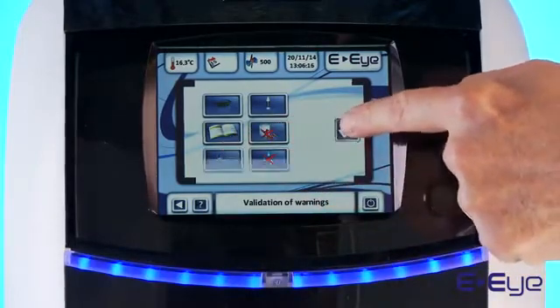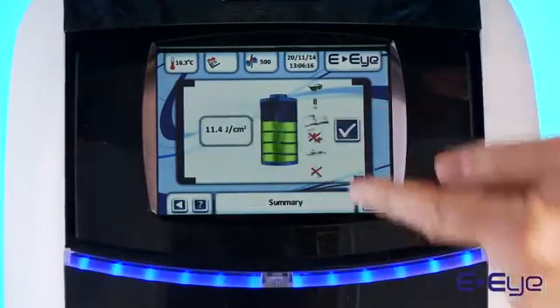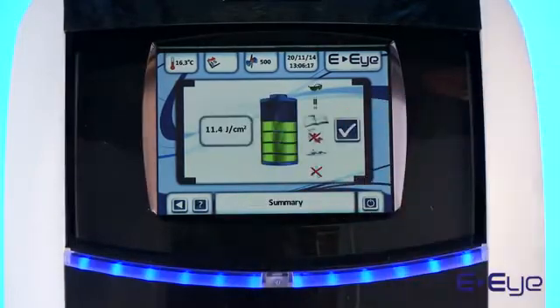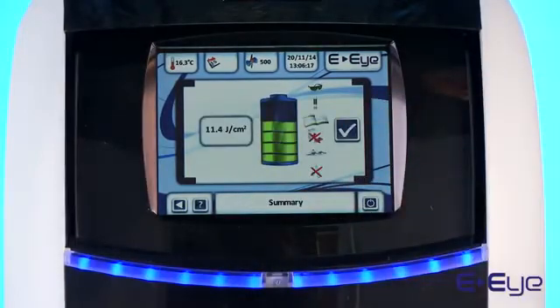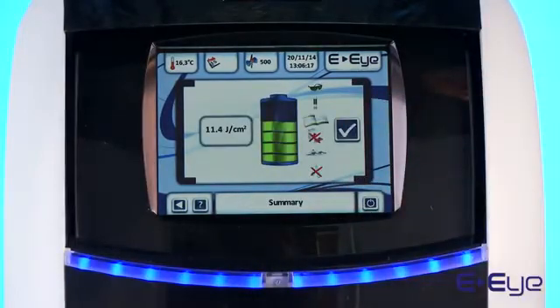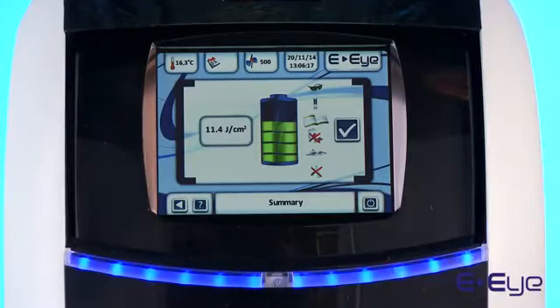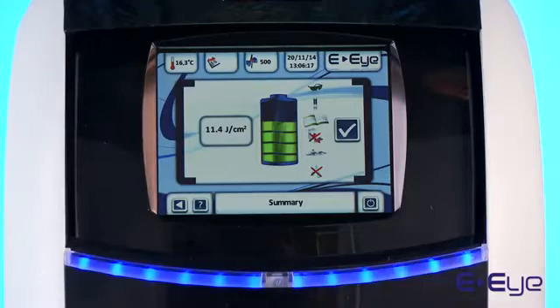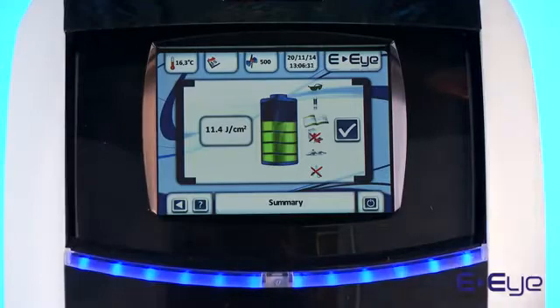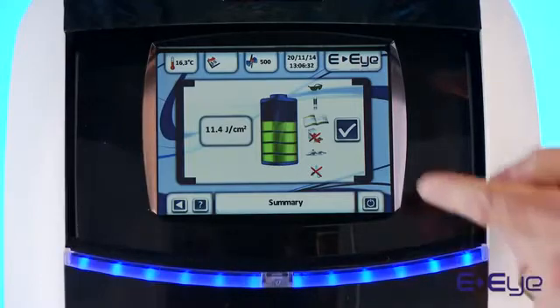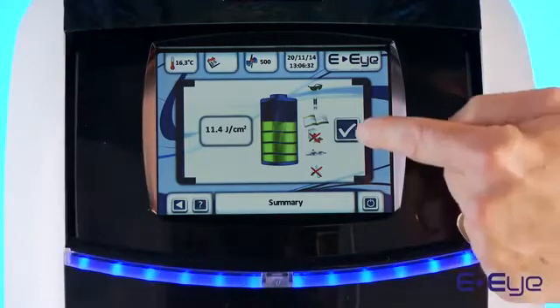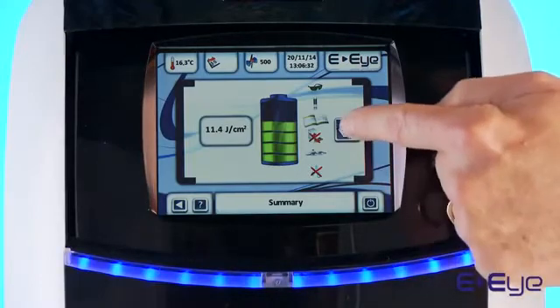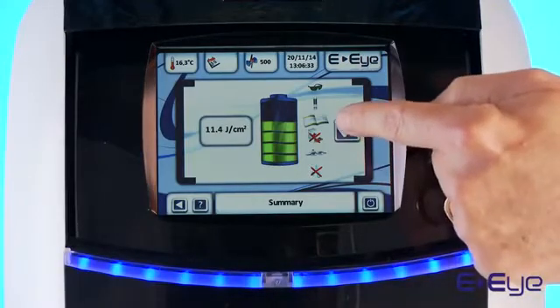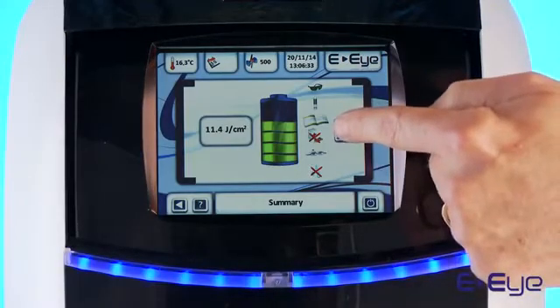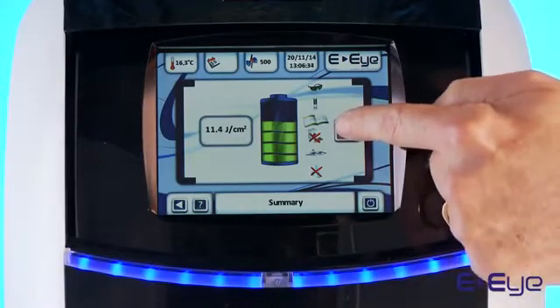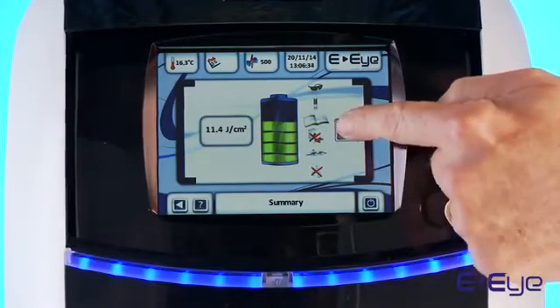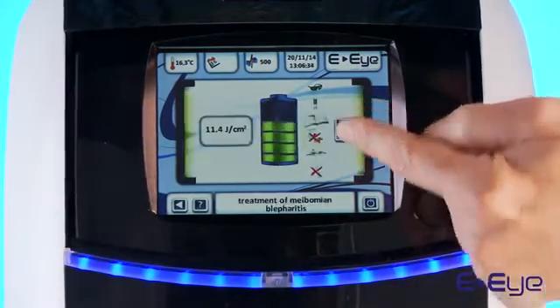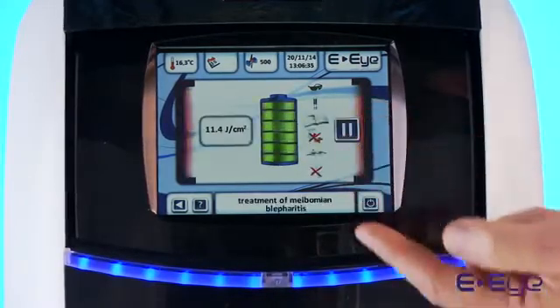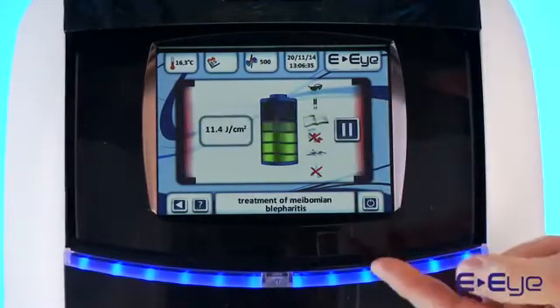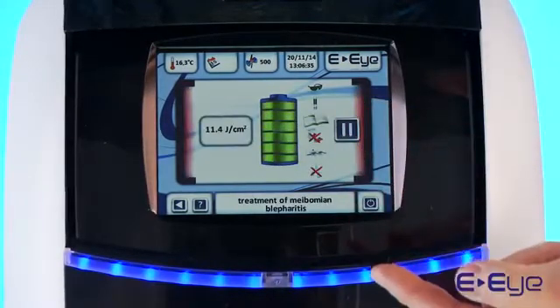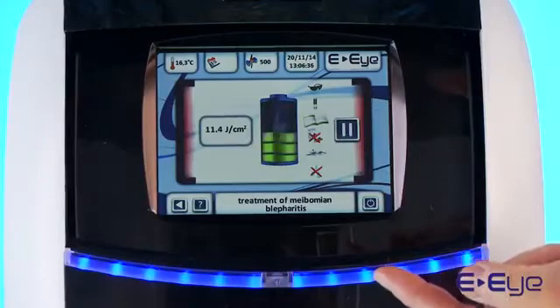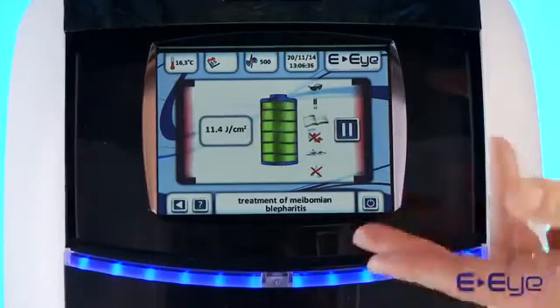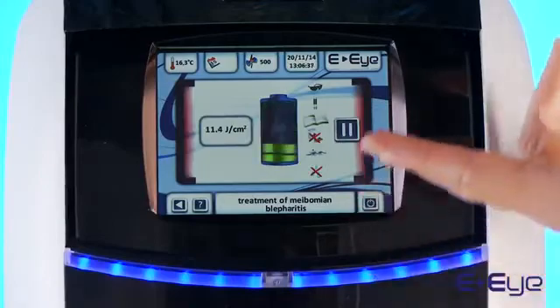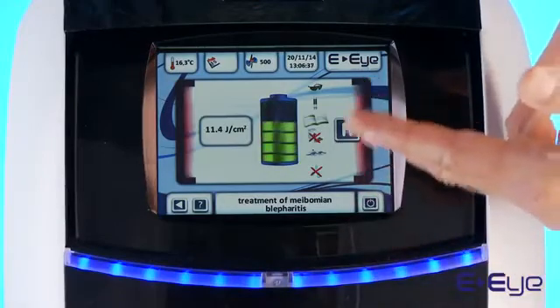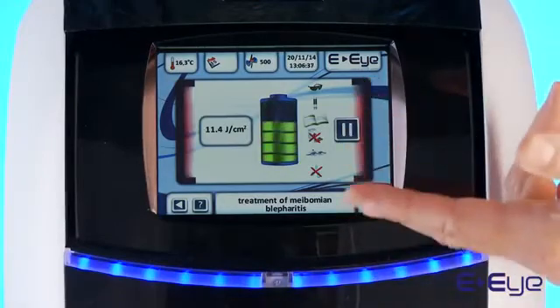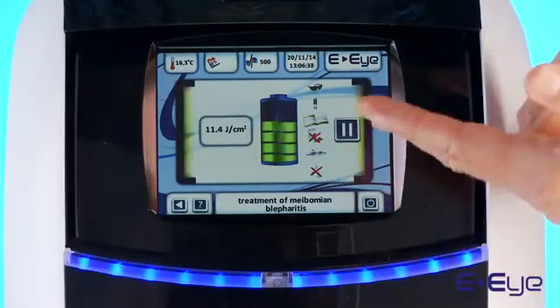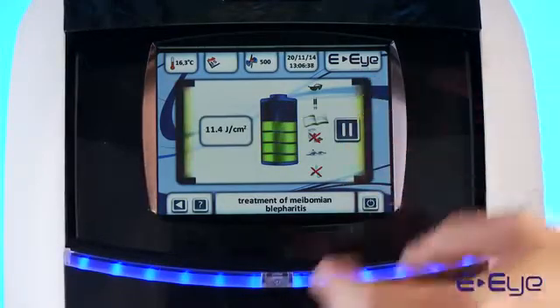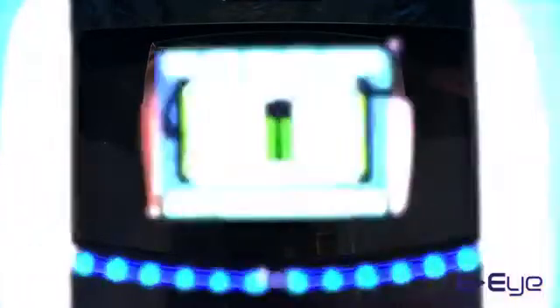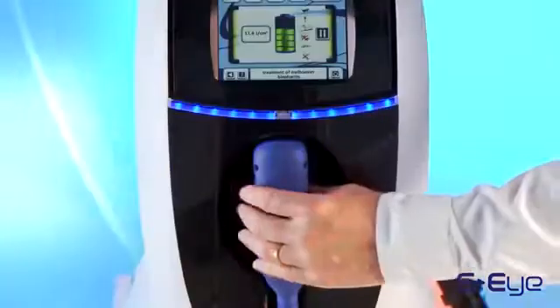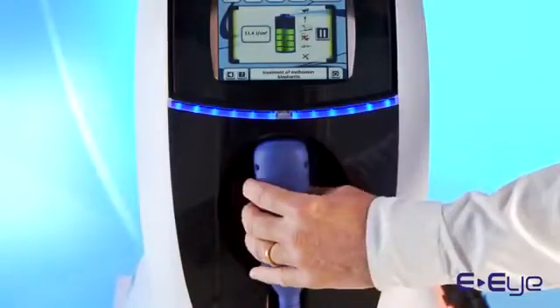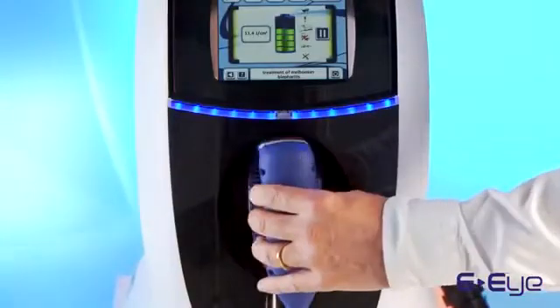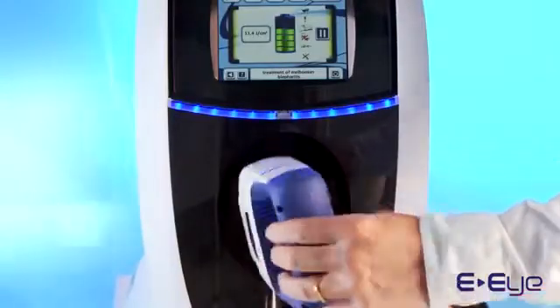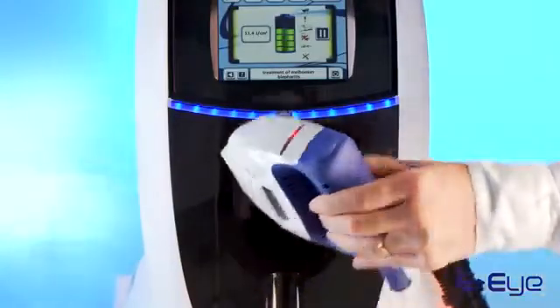A summary of your selection will now be displayed on screen. Simply confirm your selection and wait until your device is fully loaded. Your device is now ready for use.